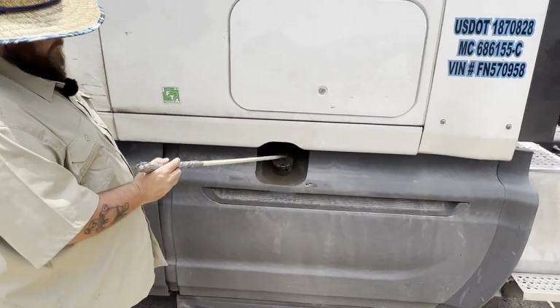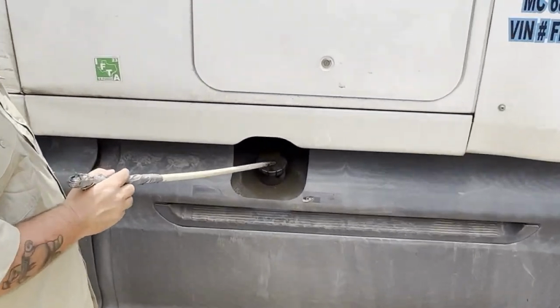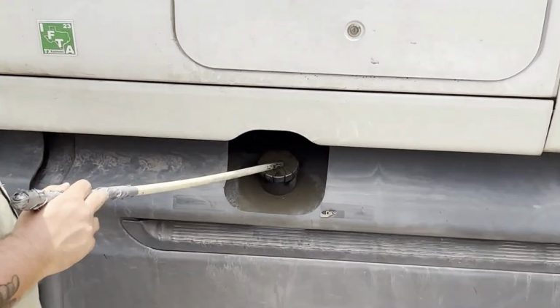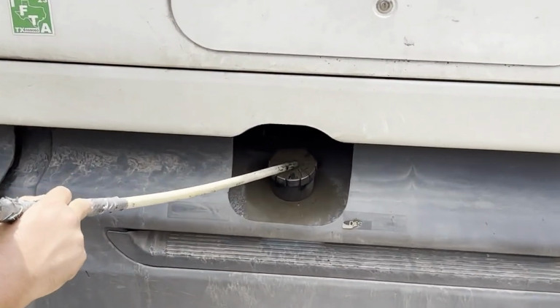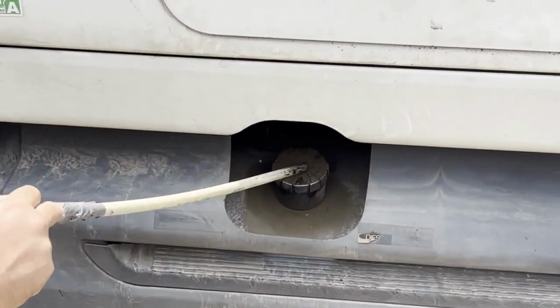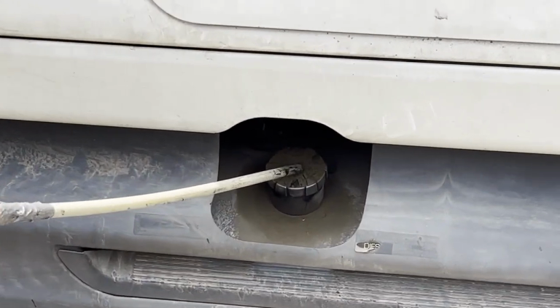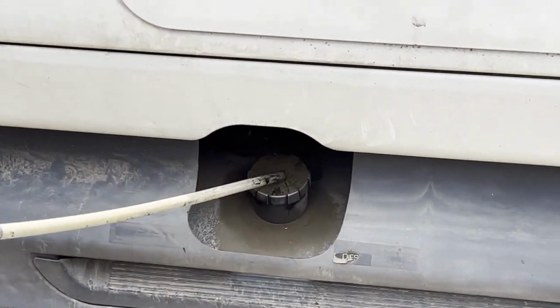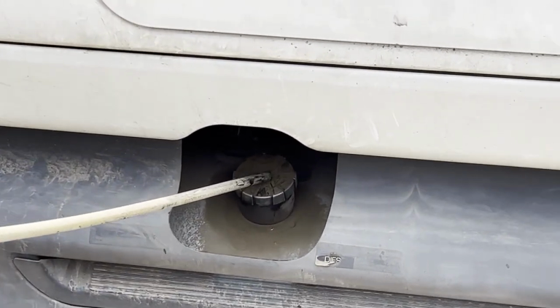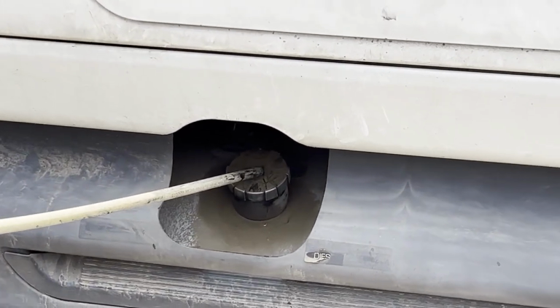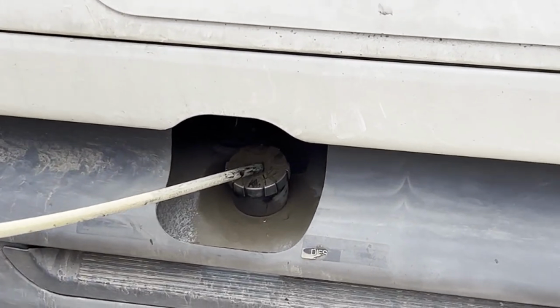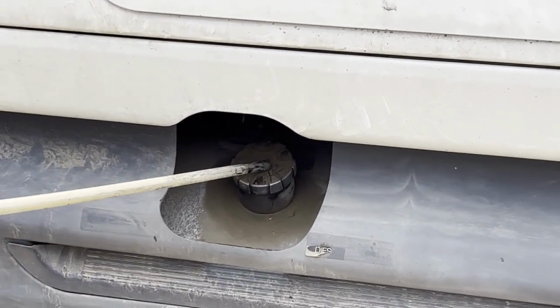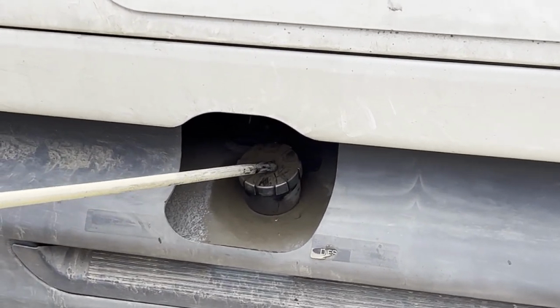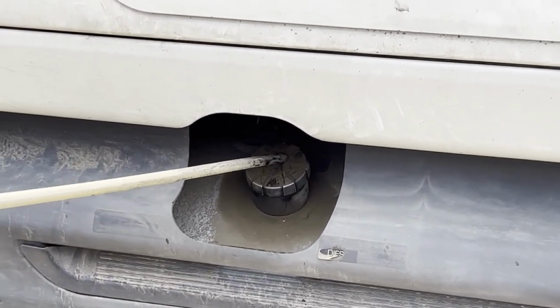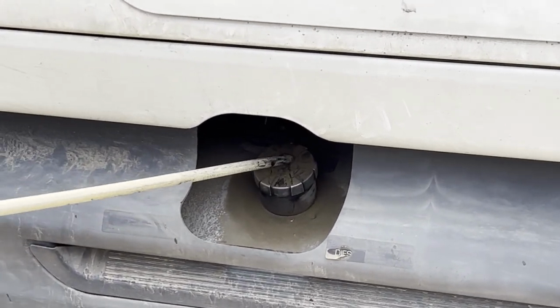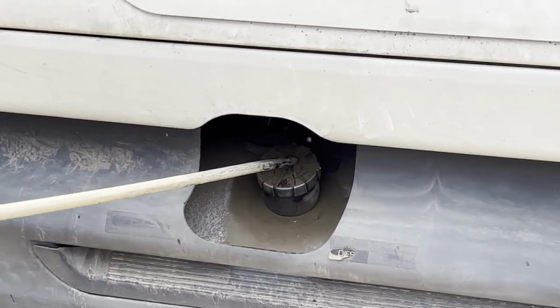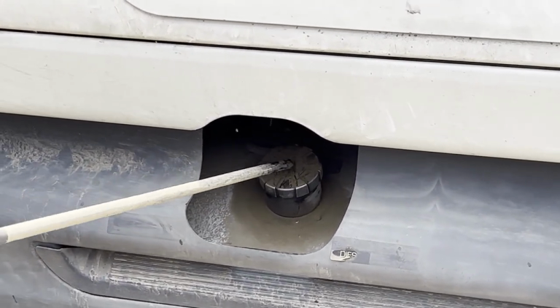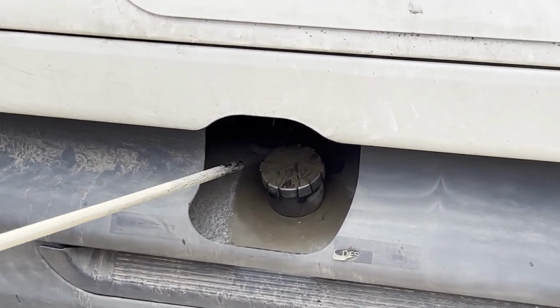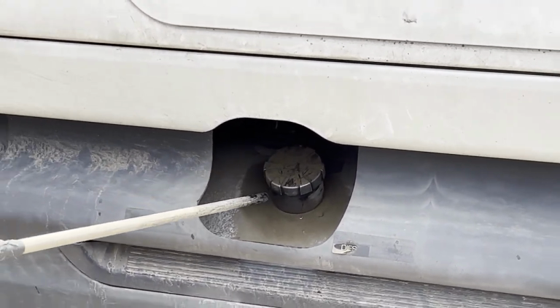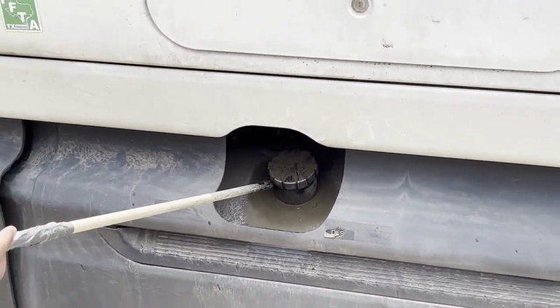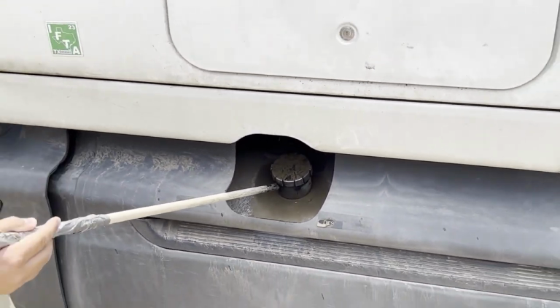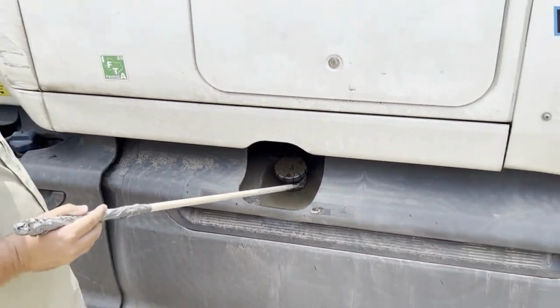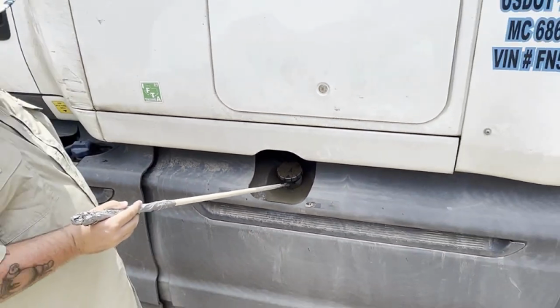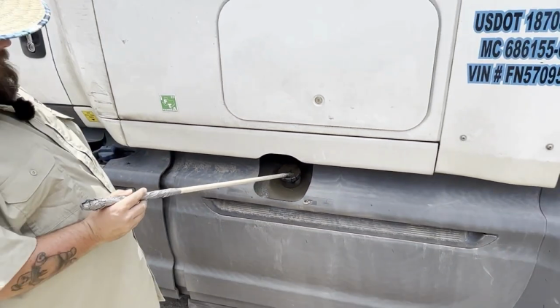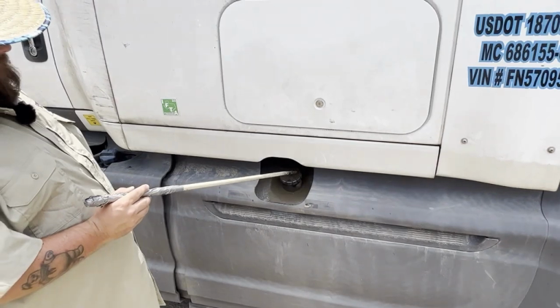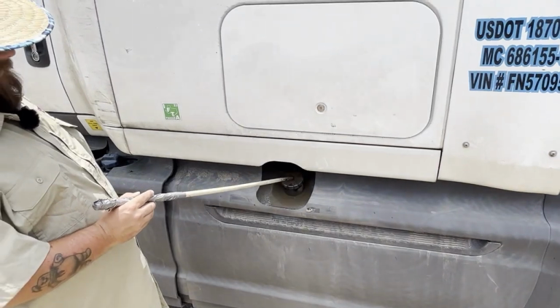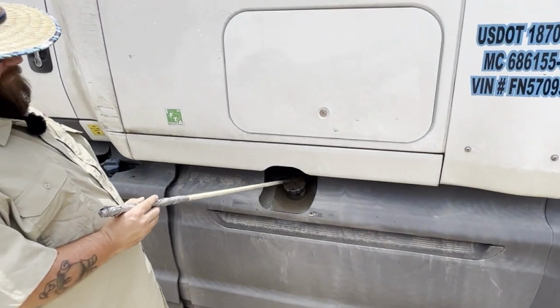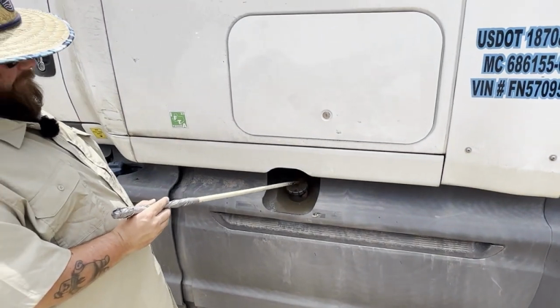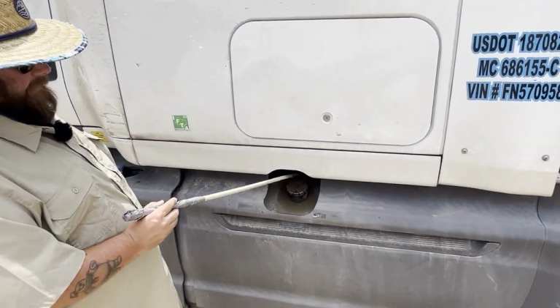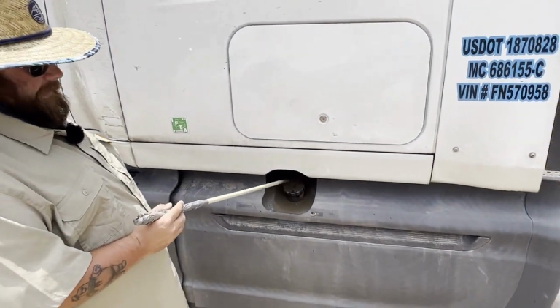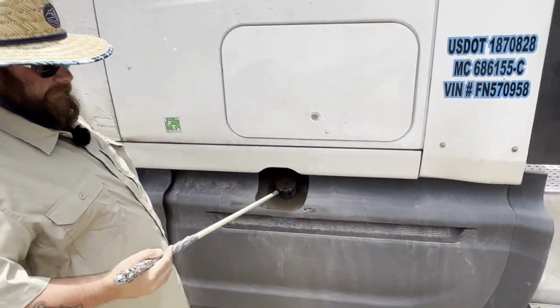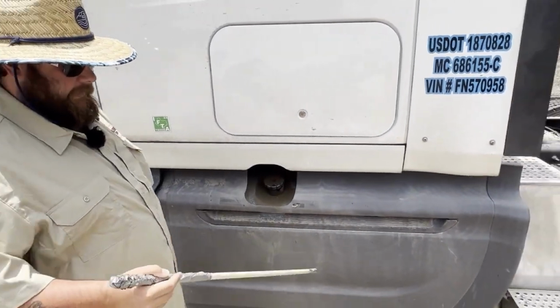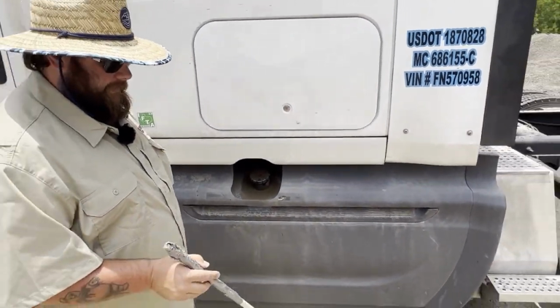My fuel cap is properly and securely mounted, it is not bent, cracked, or broken, it is not leaking, and it has a safety chain on the inside that secures it.